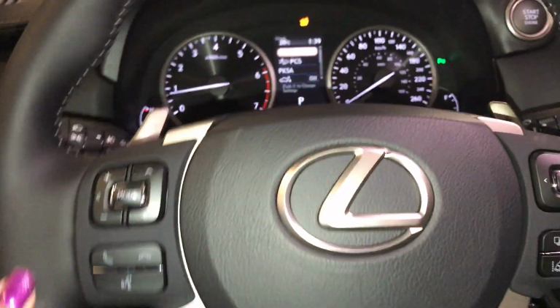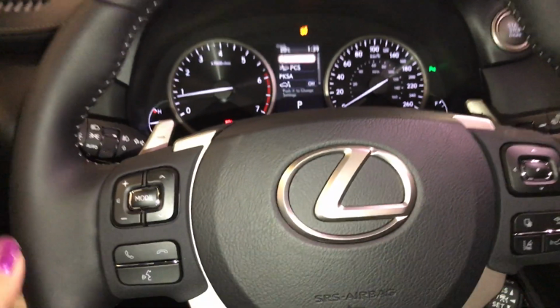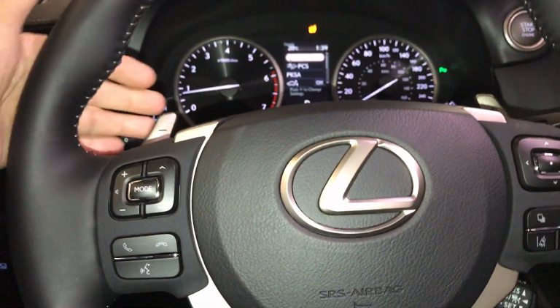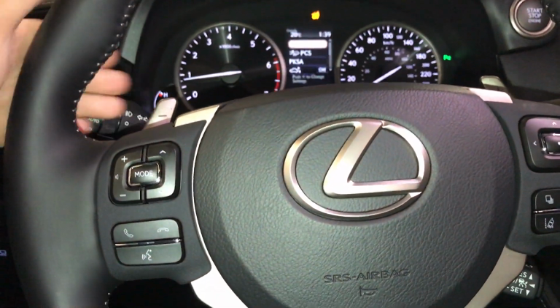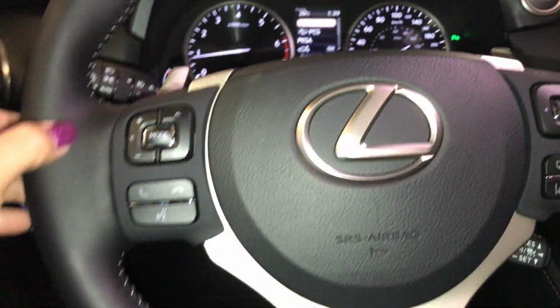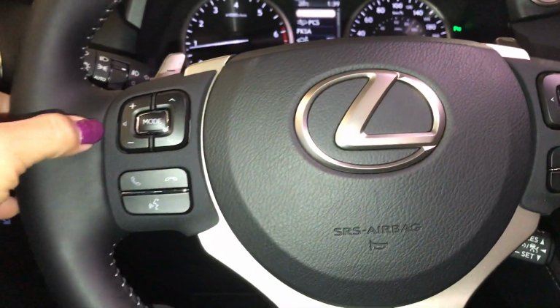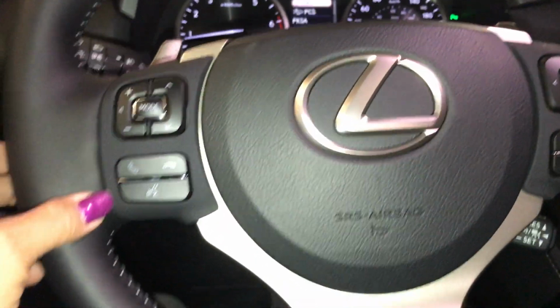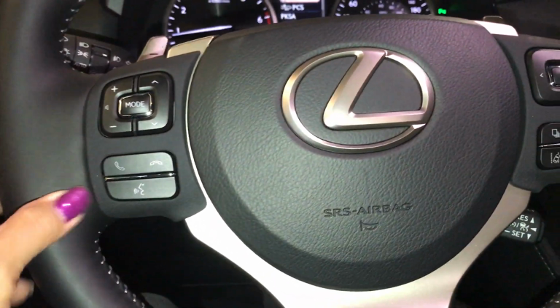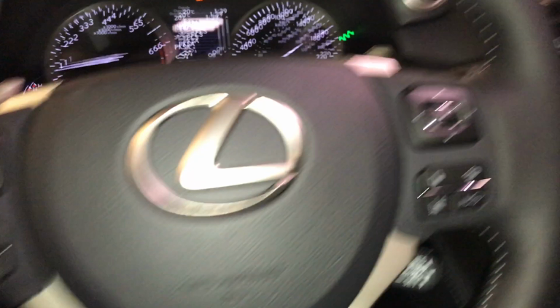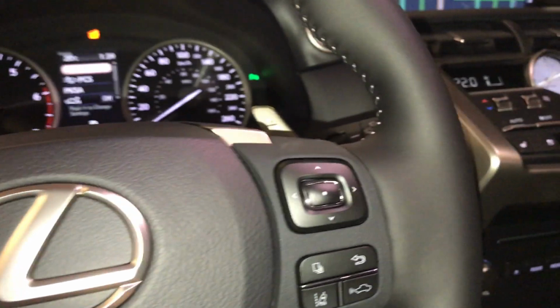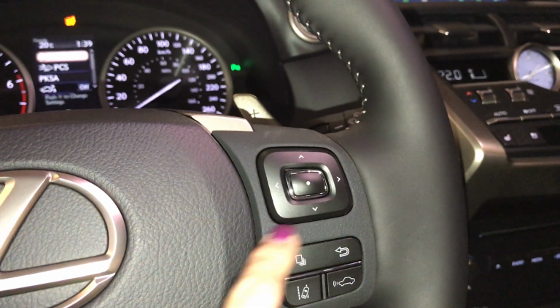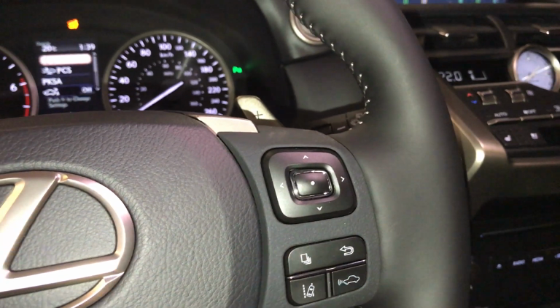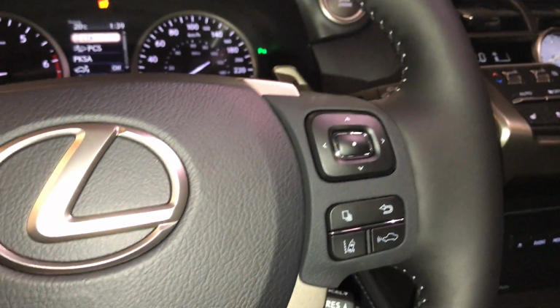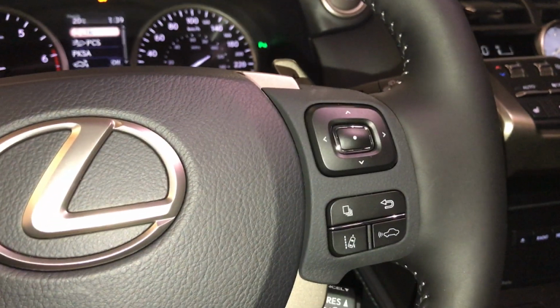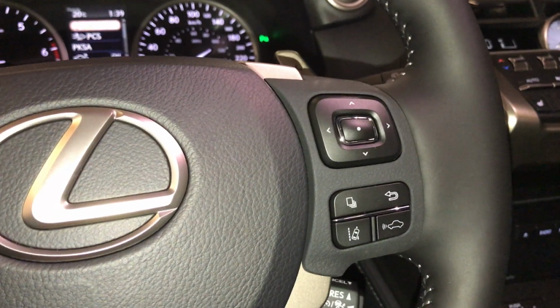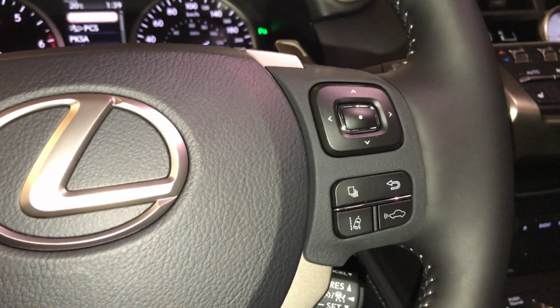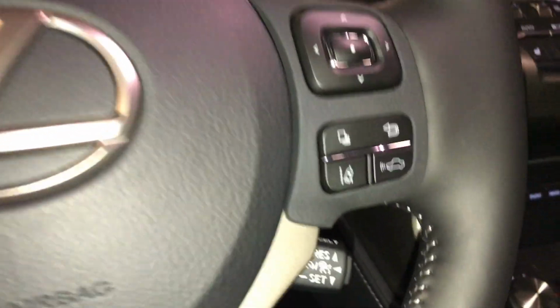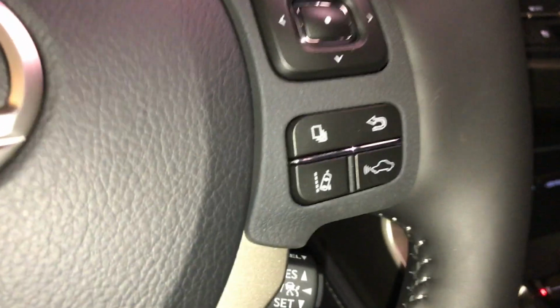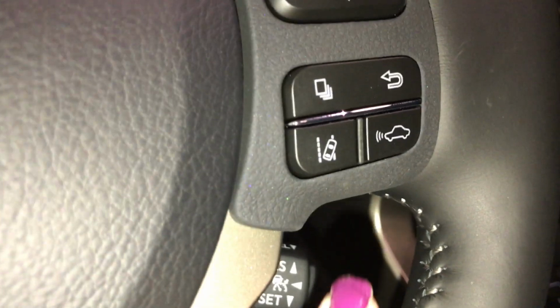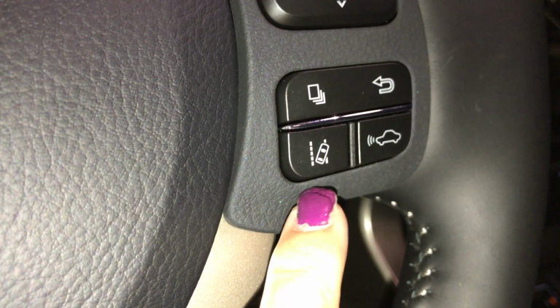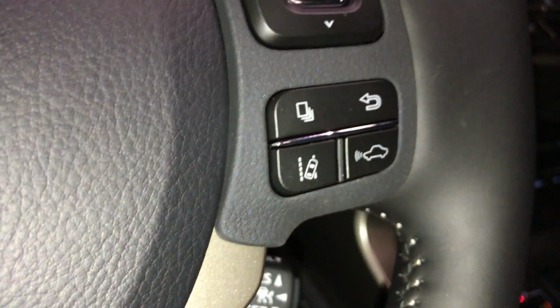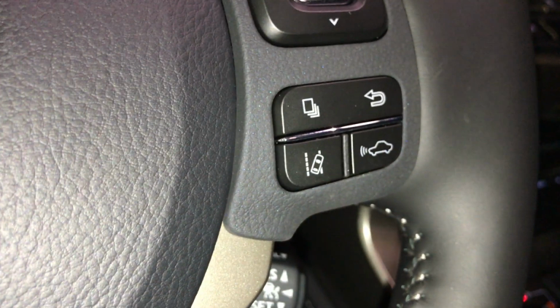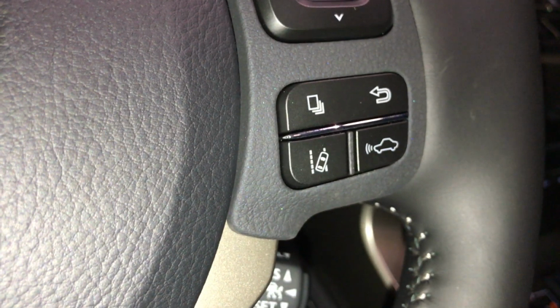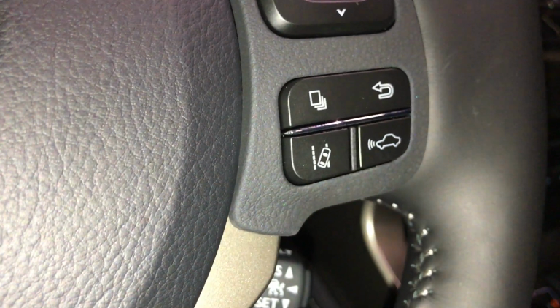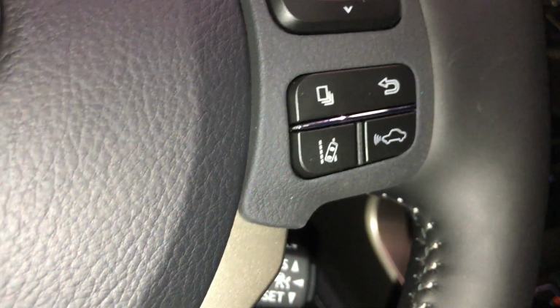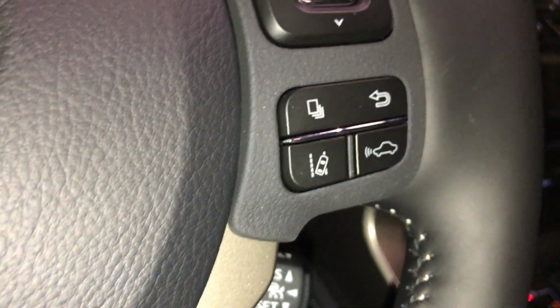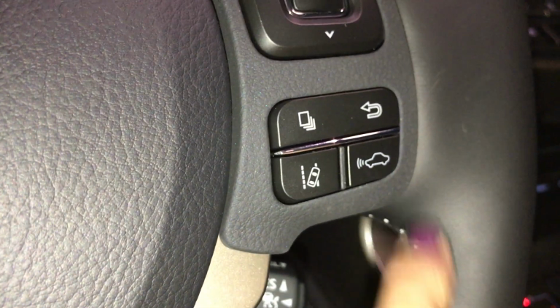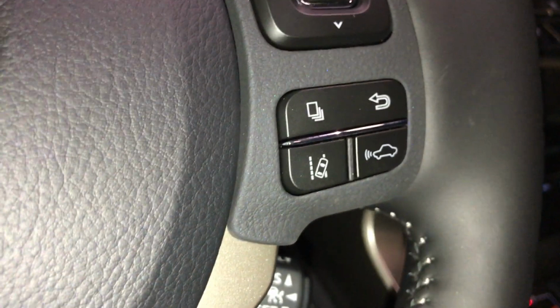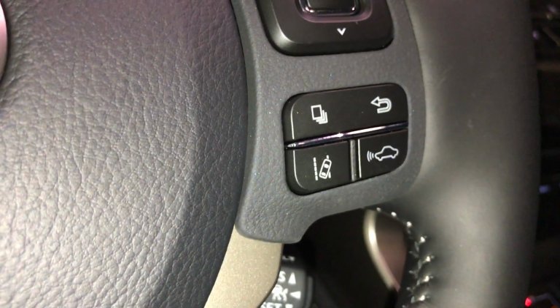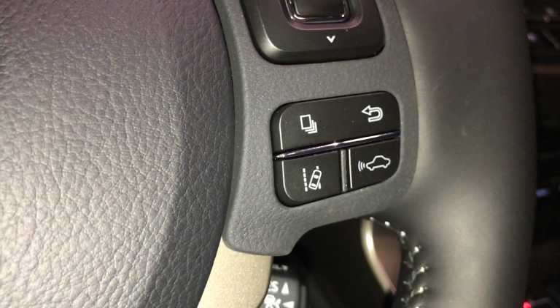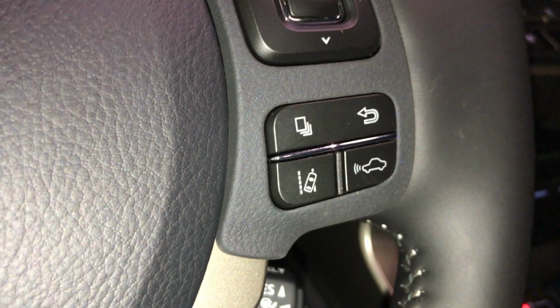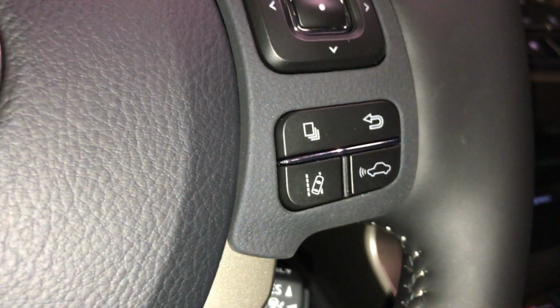Controls for your steering wheel — you have your paddle shifters, audio, and hands-free. You have your driver's information controls for your driving settings. Down below is your lane tracing assist with steering assist. It comes with dynamic cruise control and pre-collision.